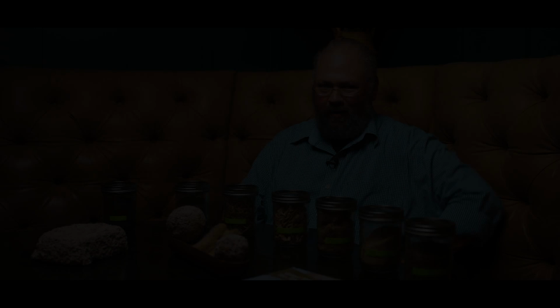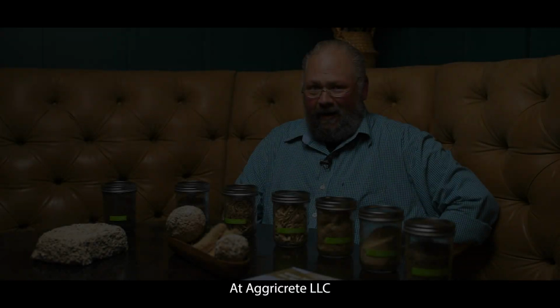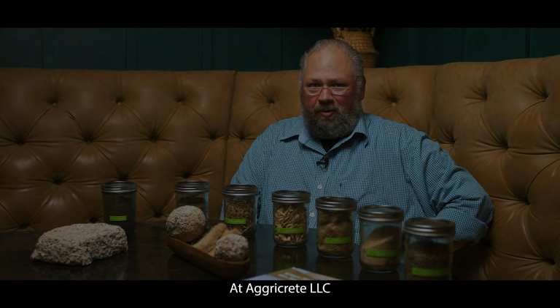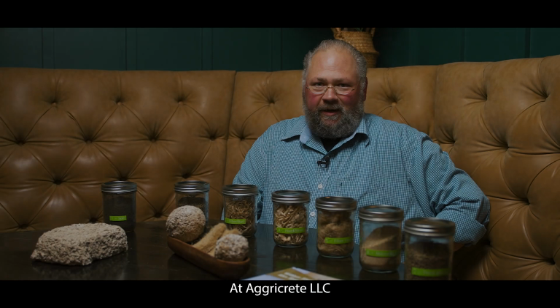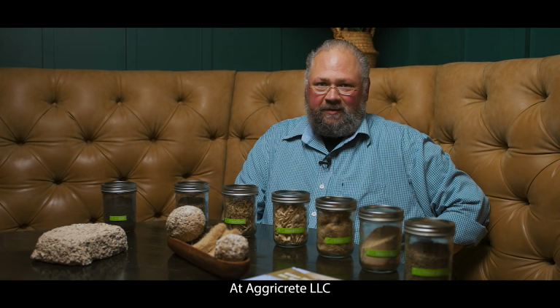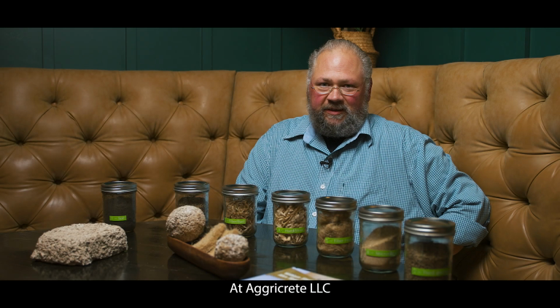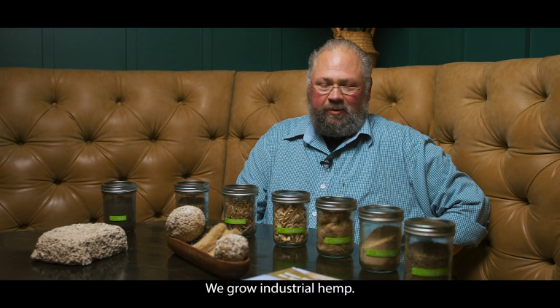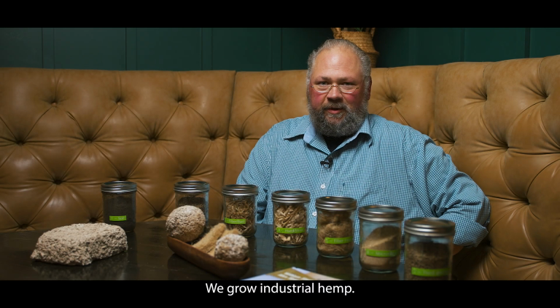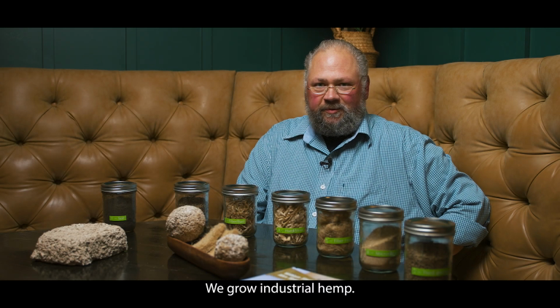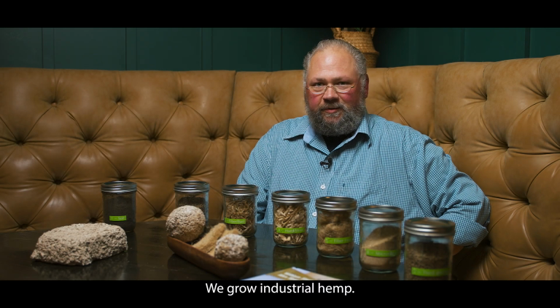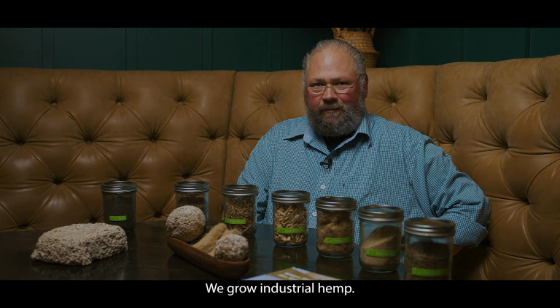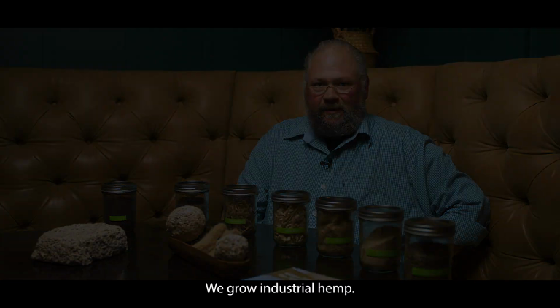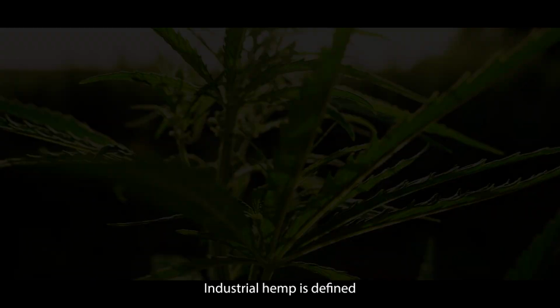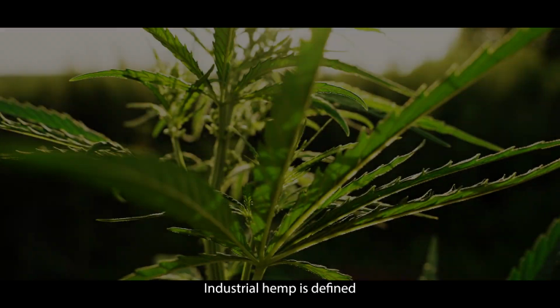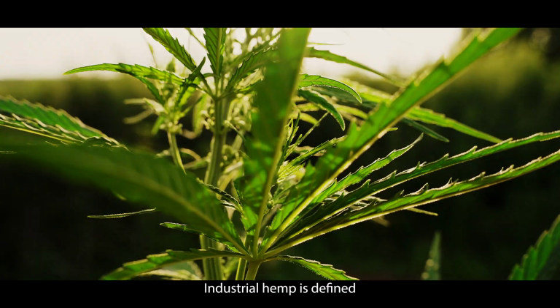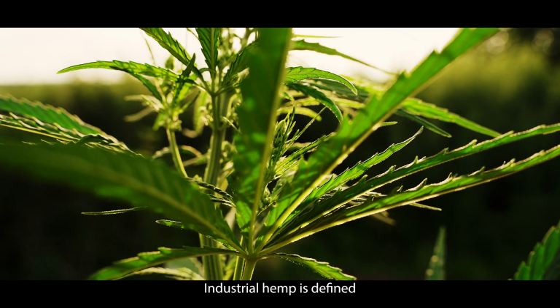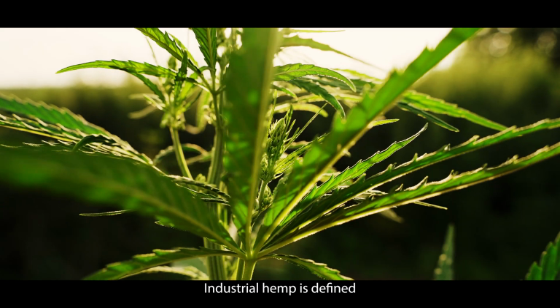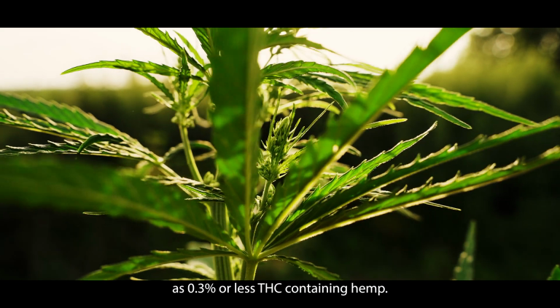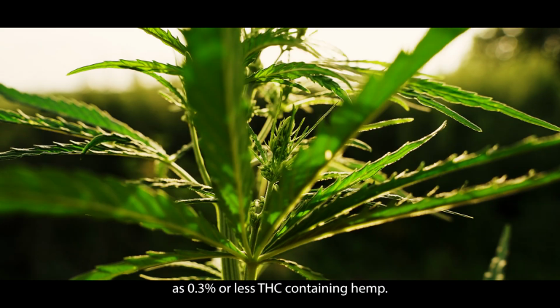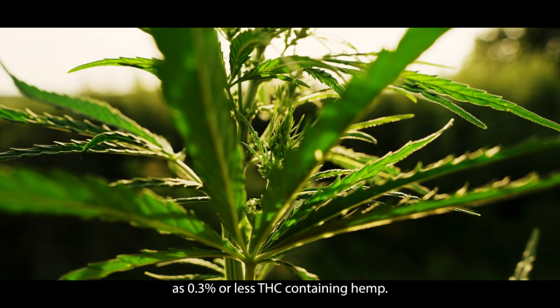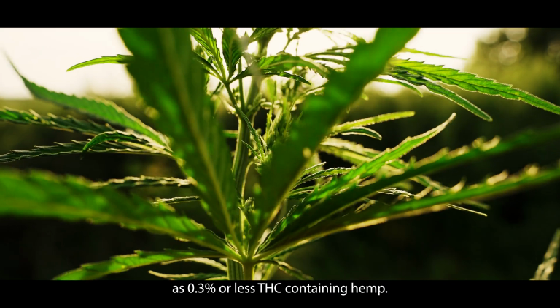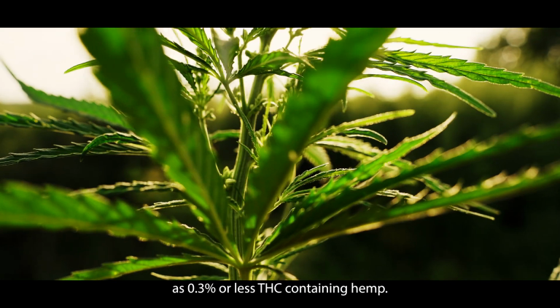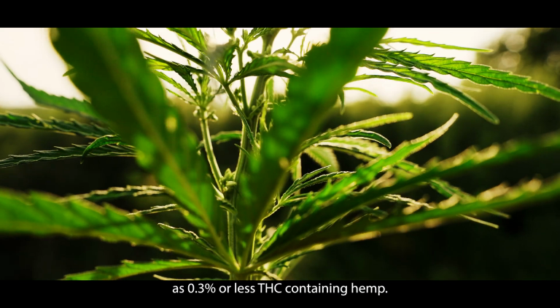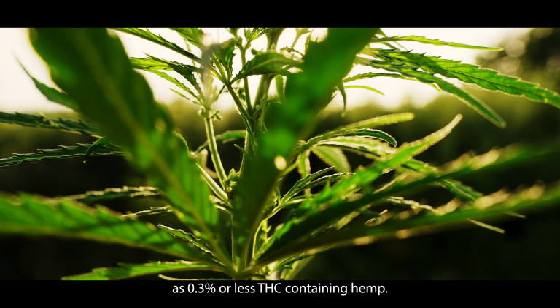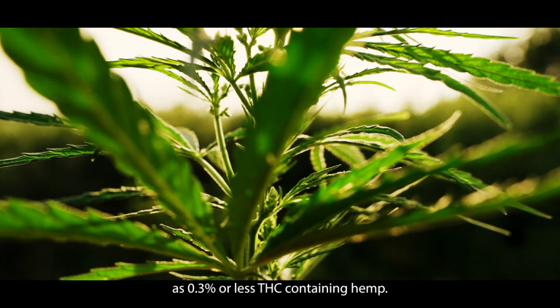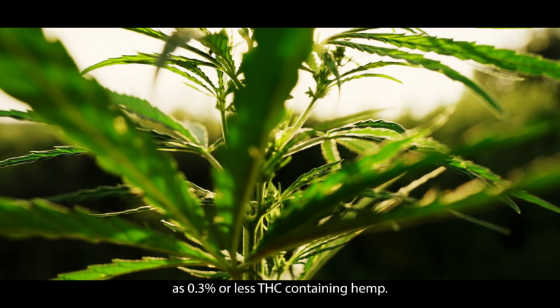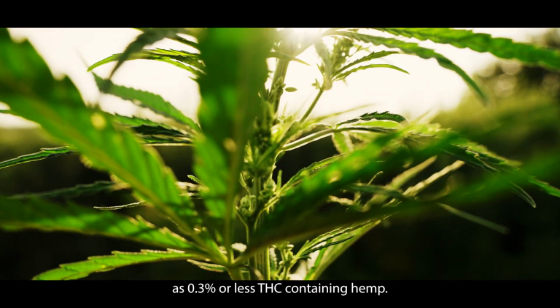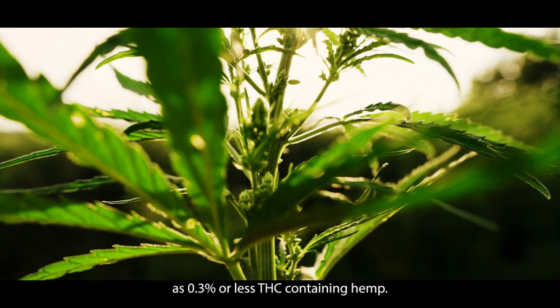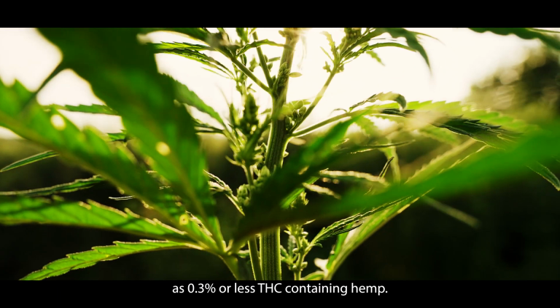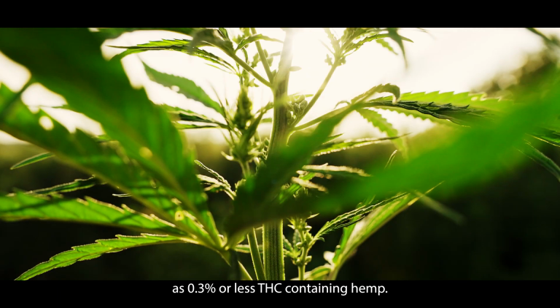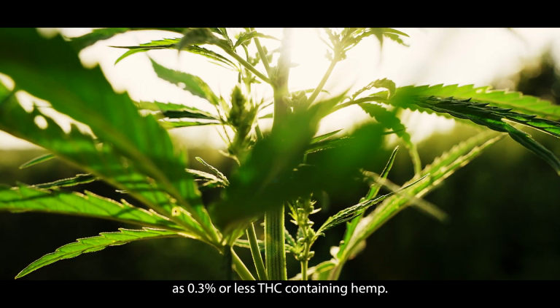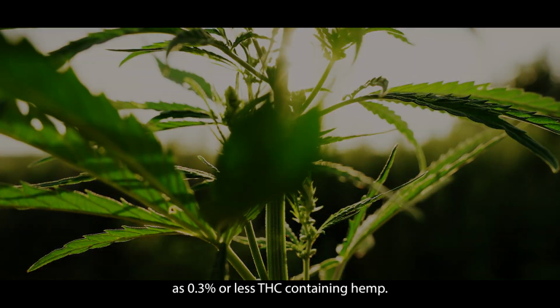At AgriCrete LLC we grow industrial hemp. Industrial hemp is defined as 0.3% or less THC containing hemp.